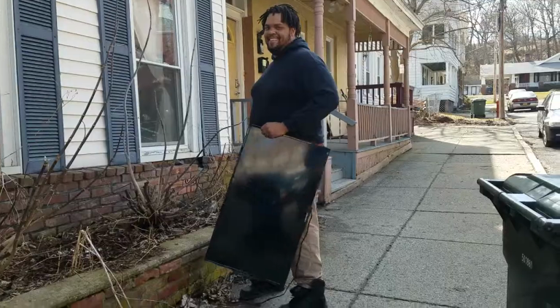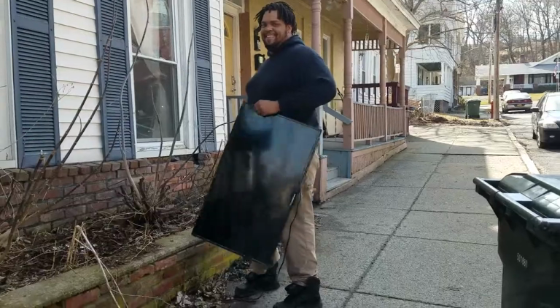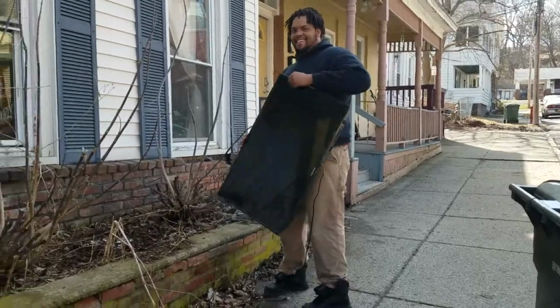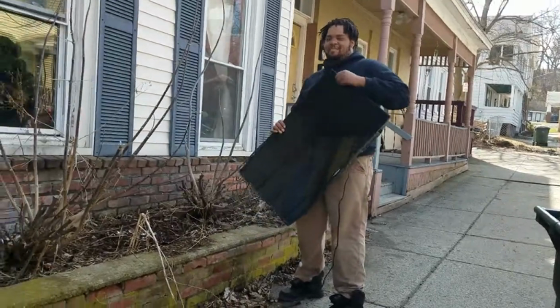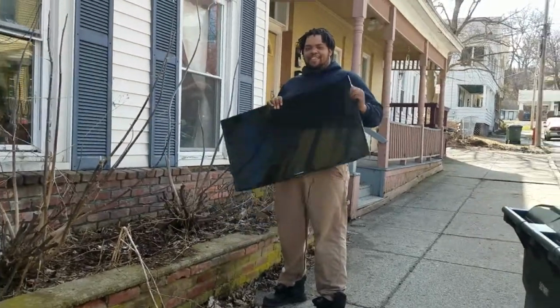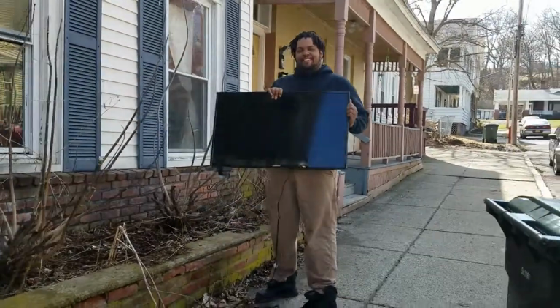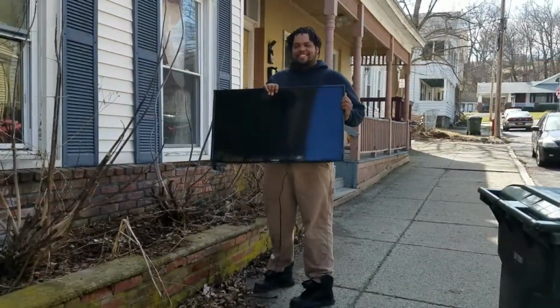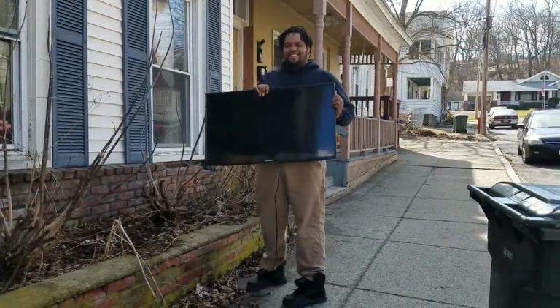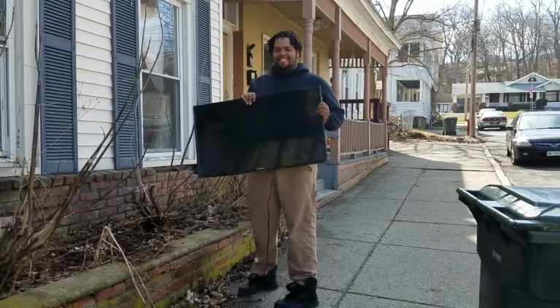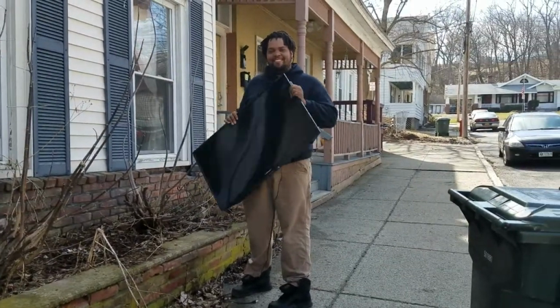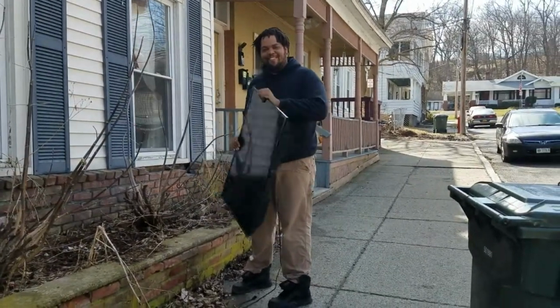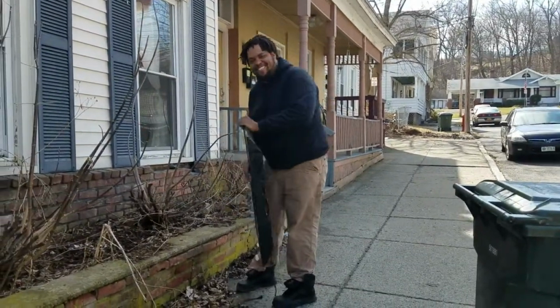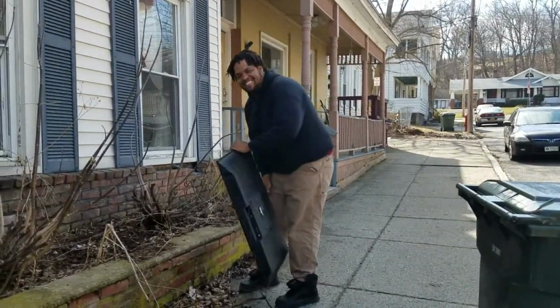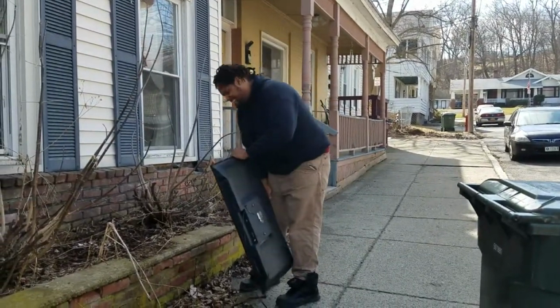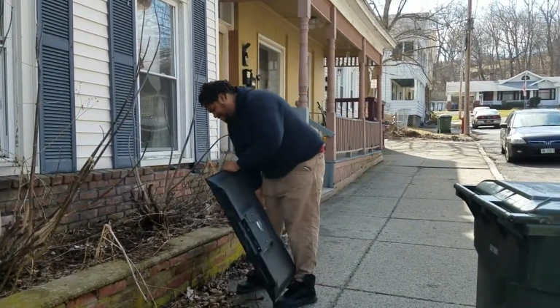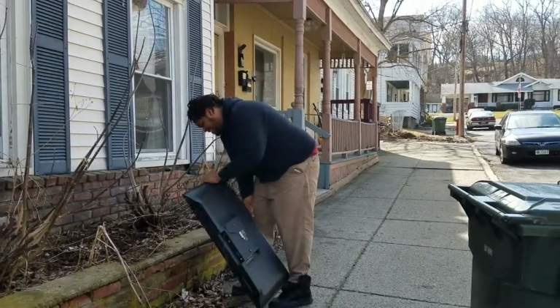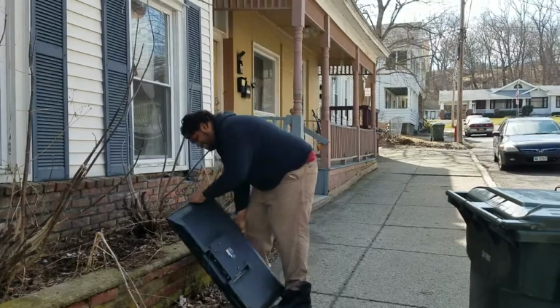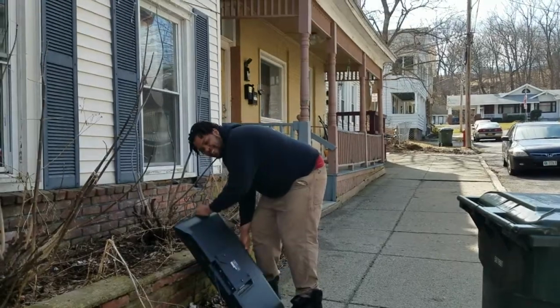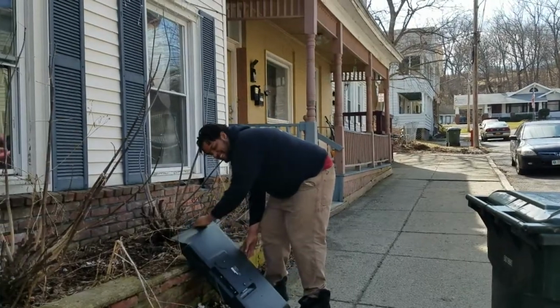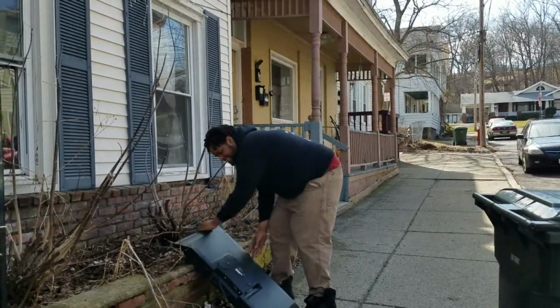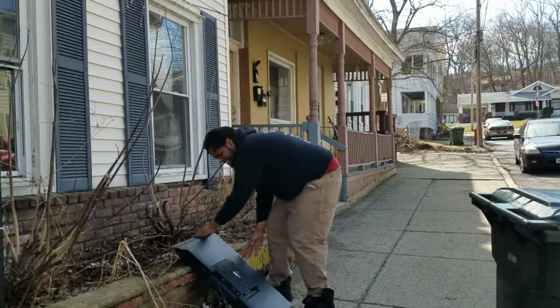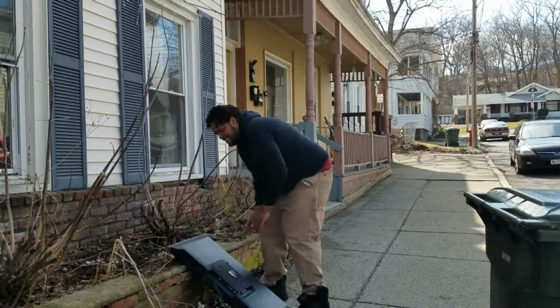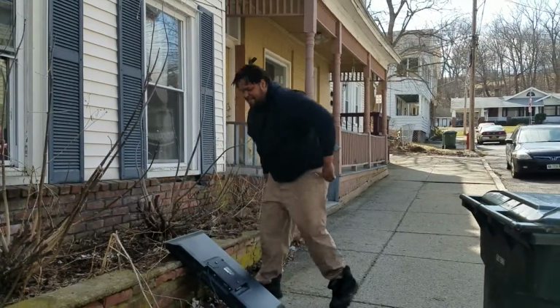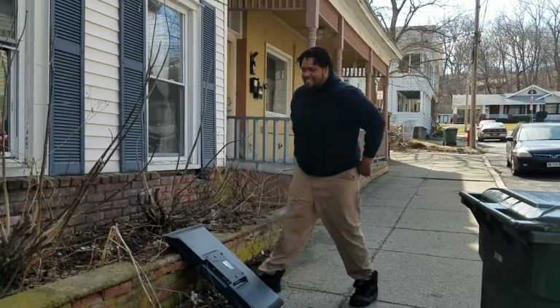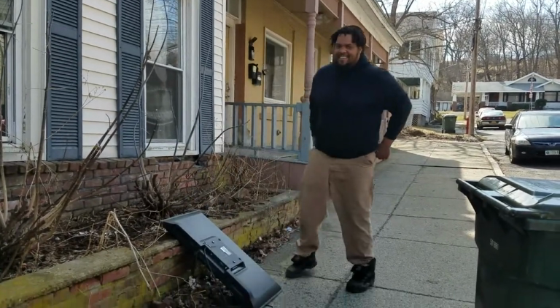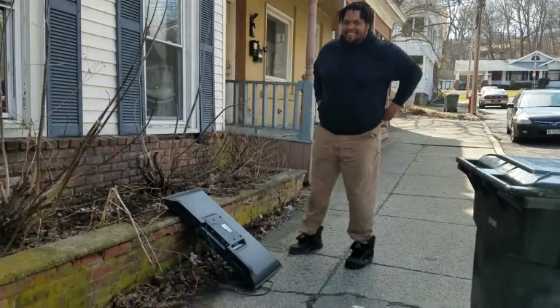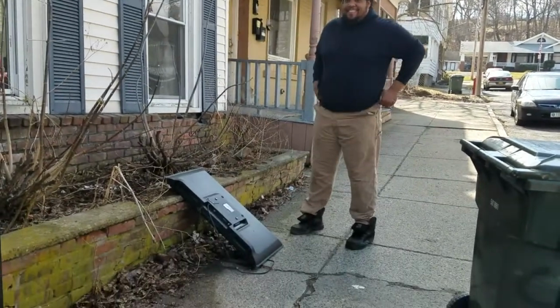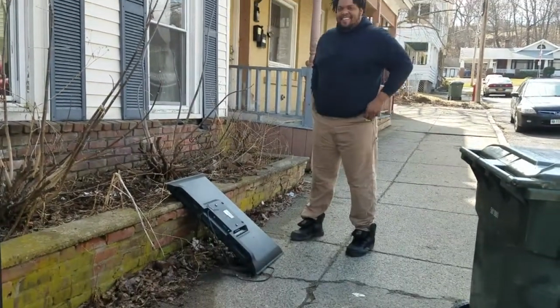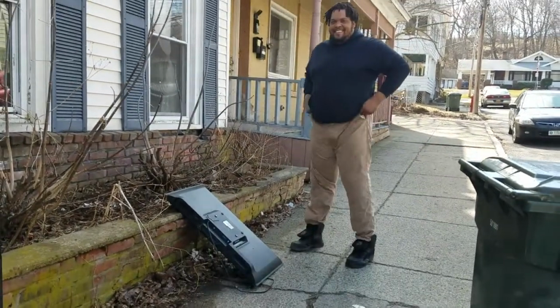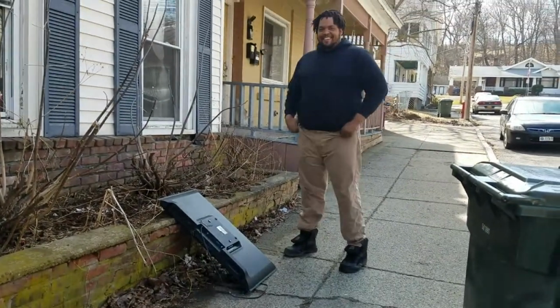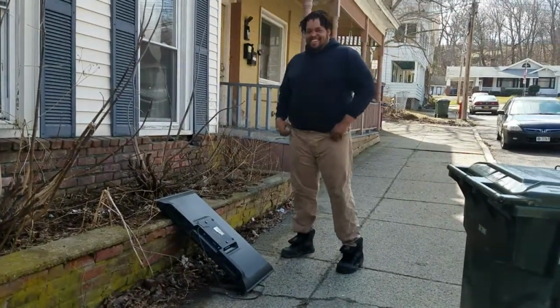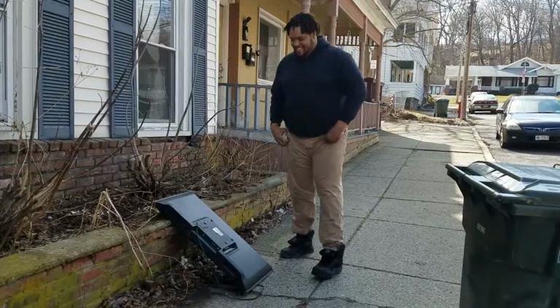Here we have a perfectly good flat screen TV that we don't want. No, it's not perfectly good — it's a flat screen. Matt, don't hurt yourself. I'm scared.